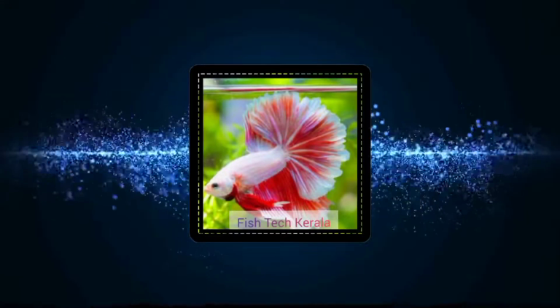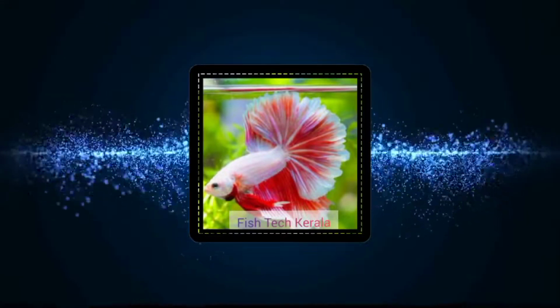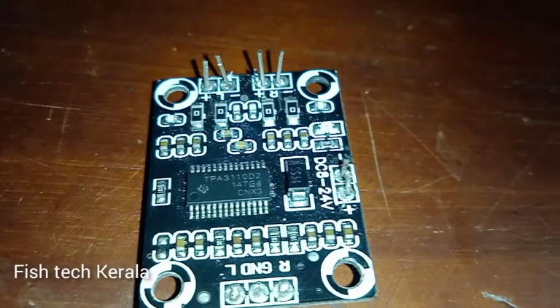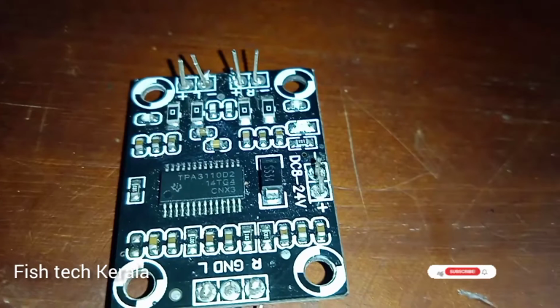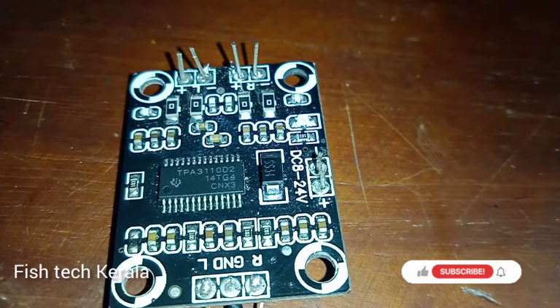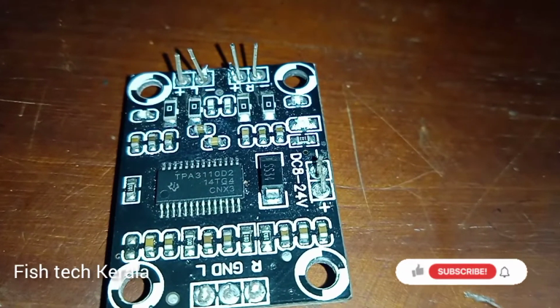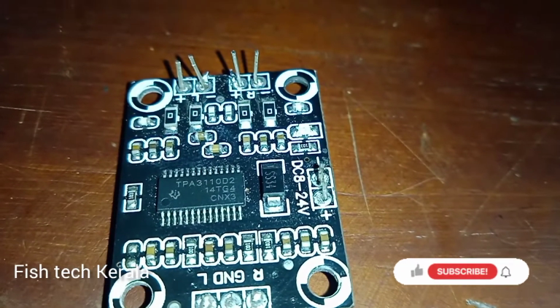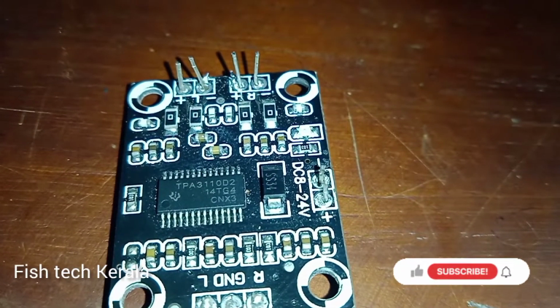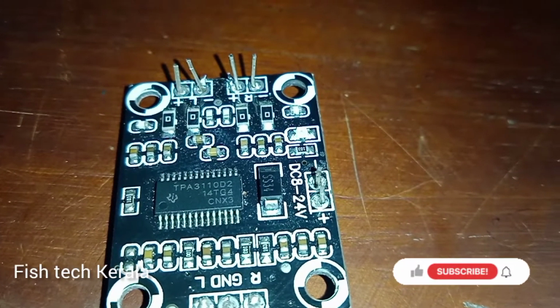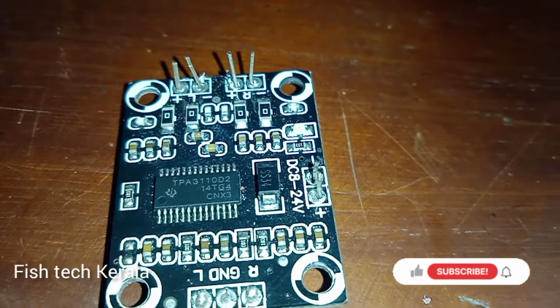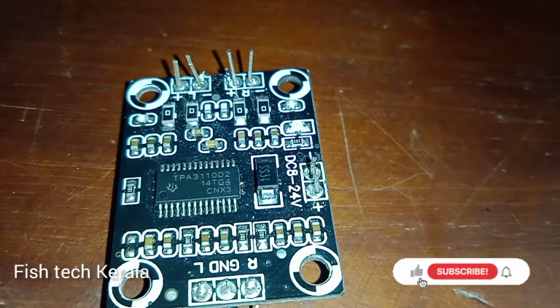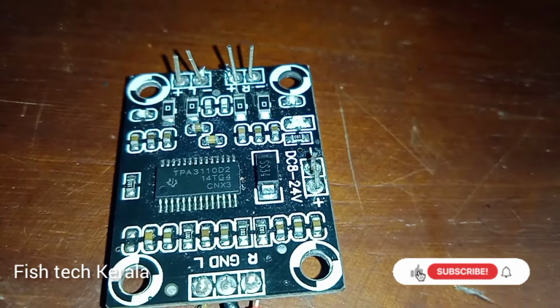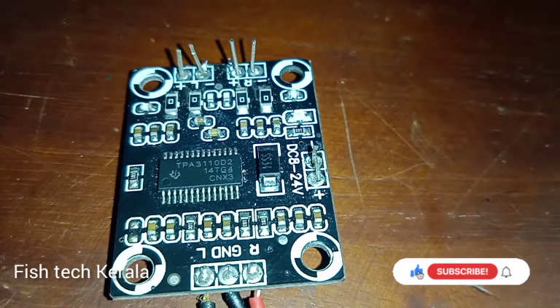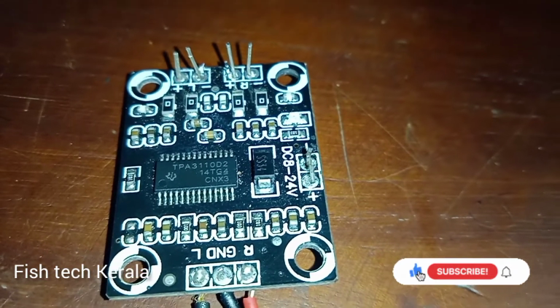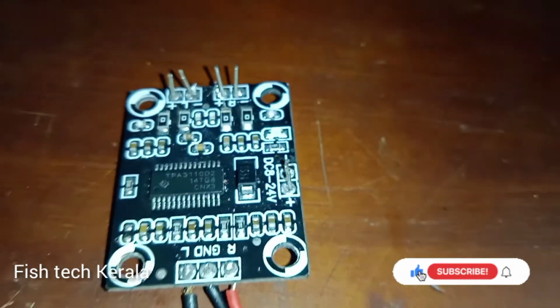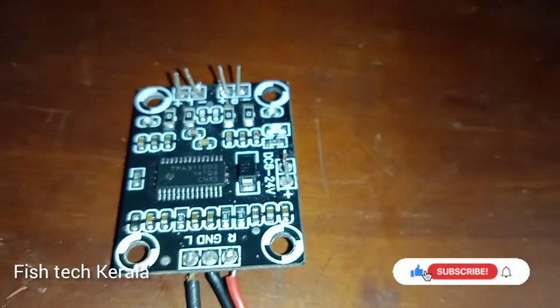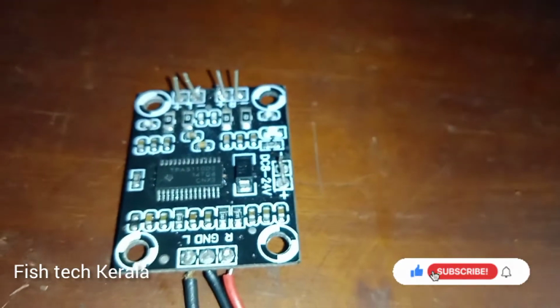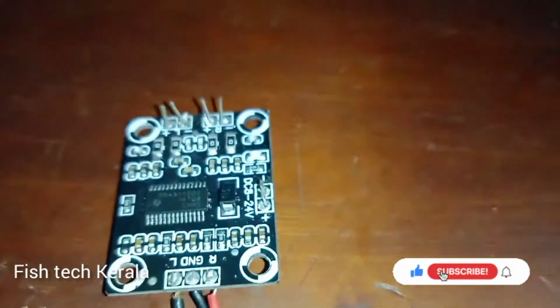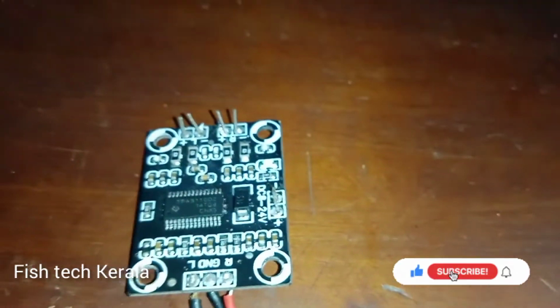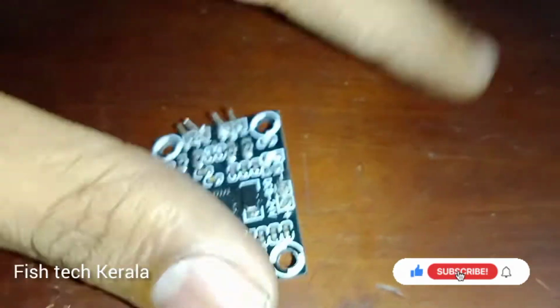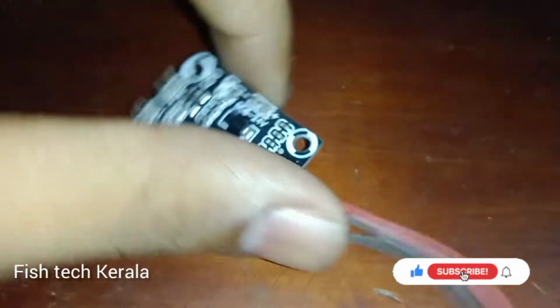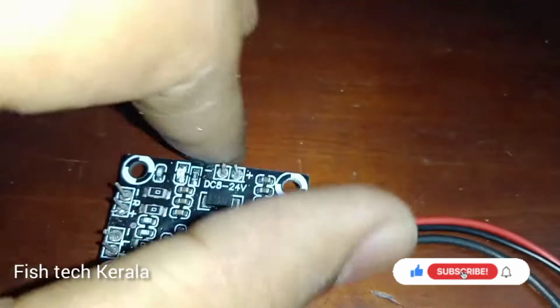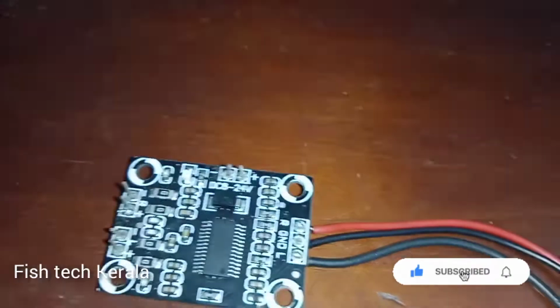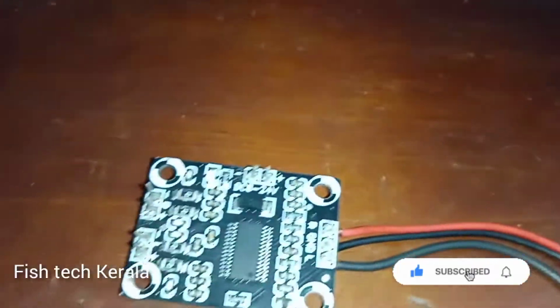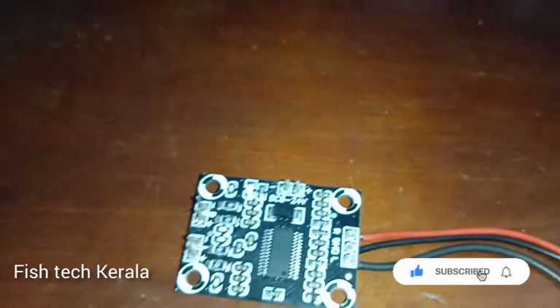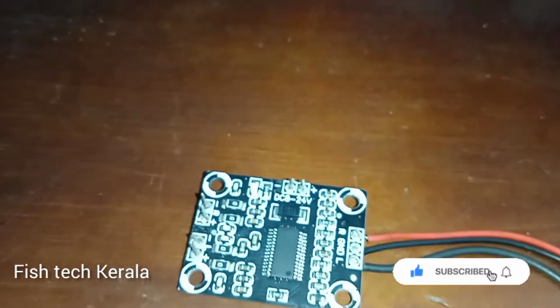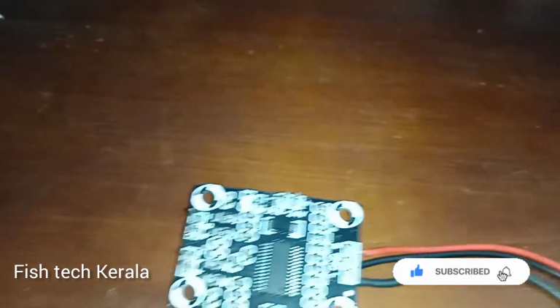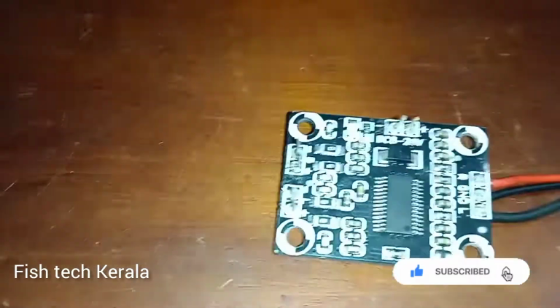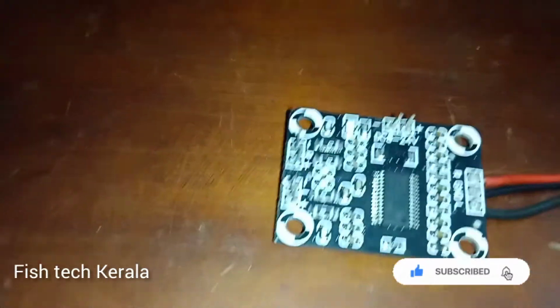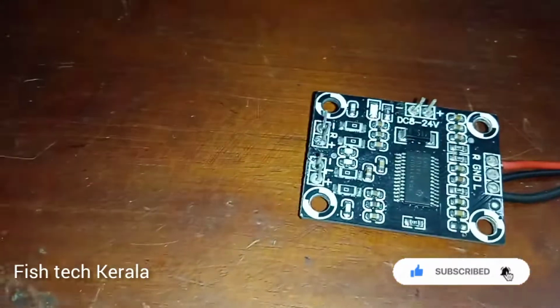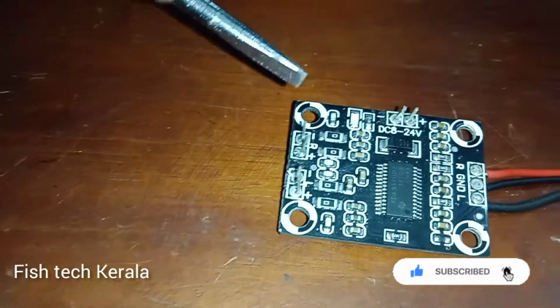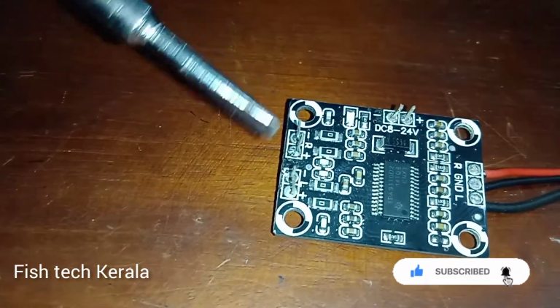Hello friends, welcome to Fittakerlion YouTube channel. Welcome to a class D amplifier board. We are doing a review of this.